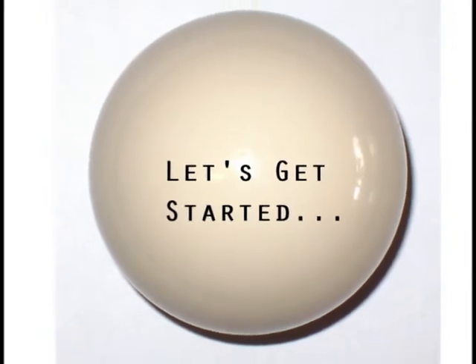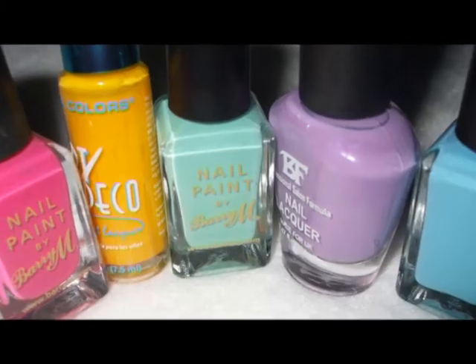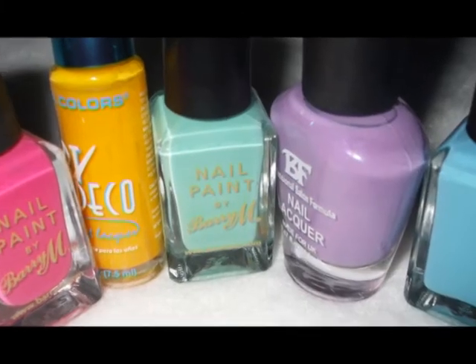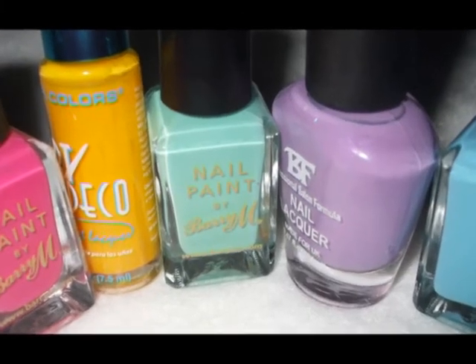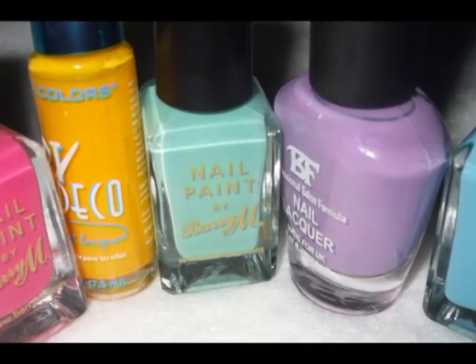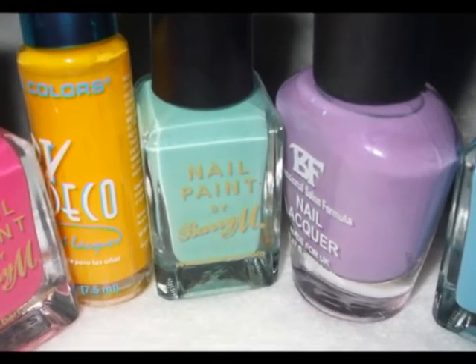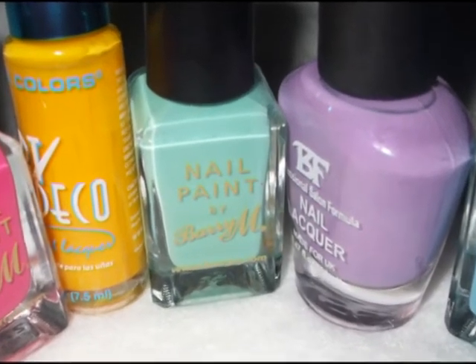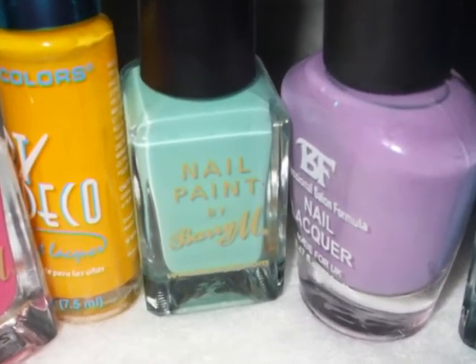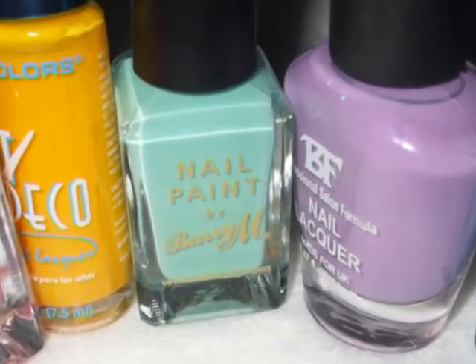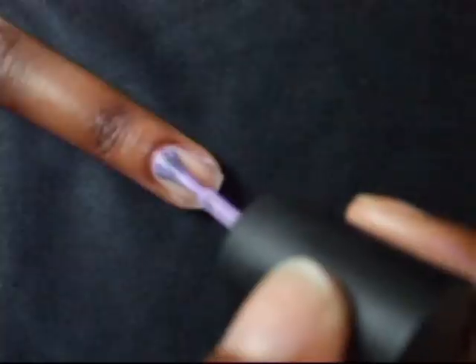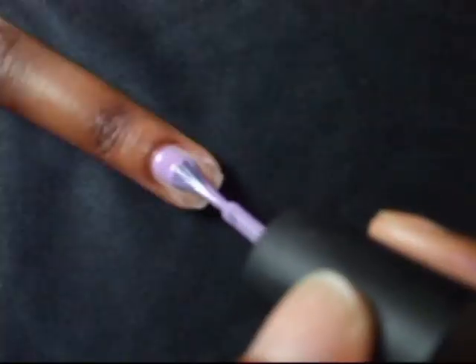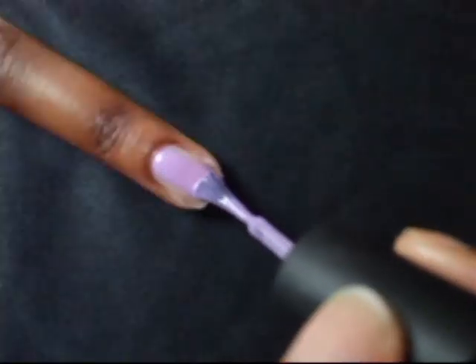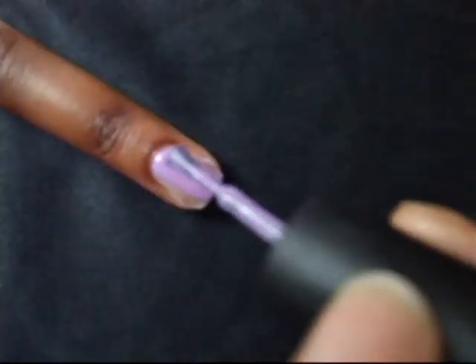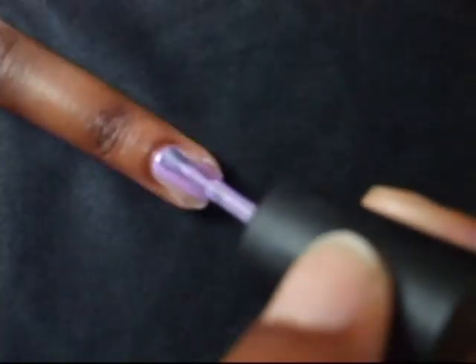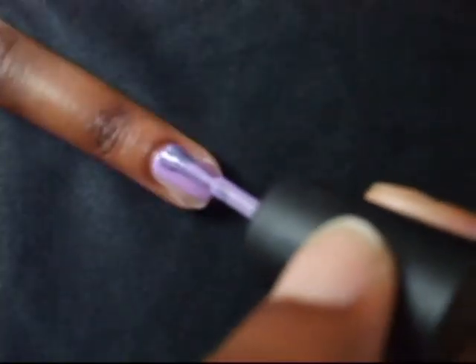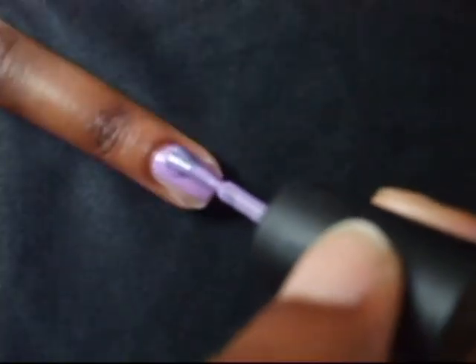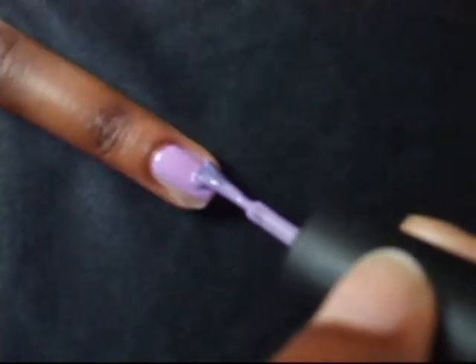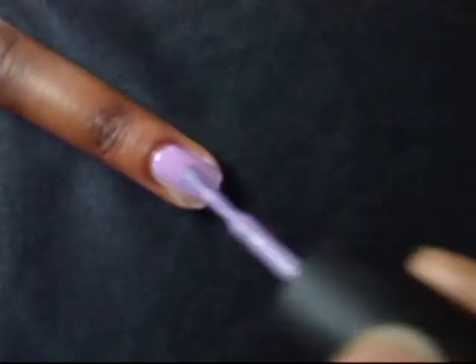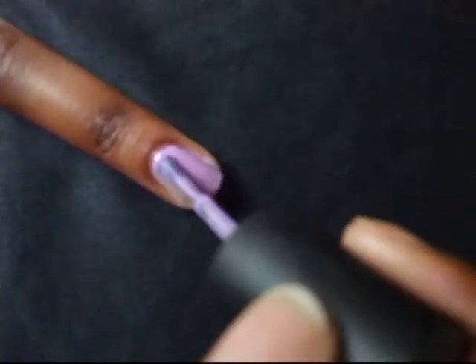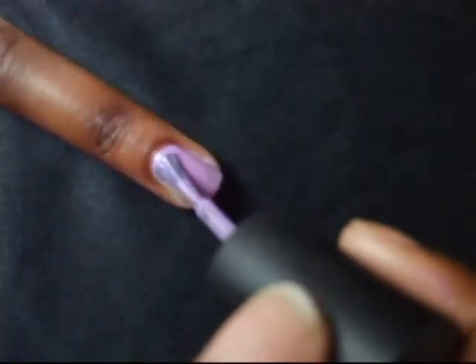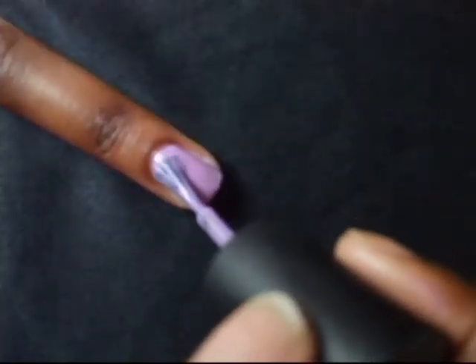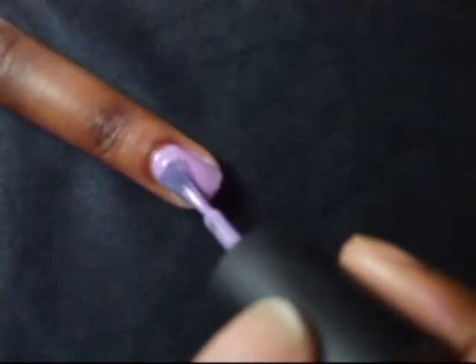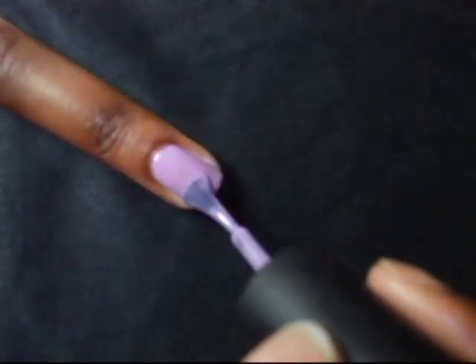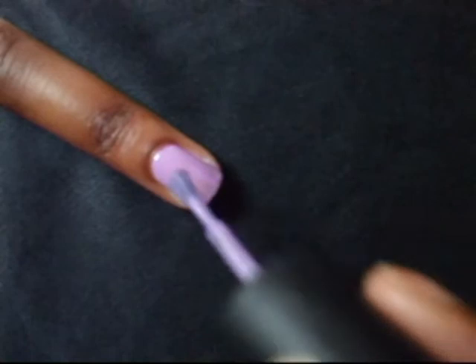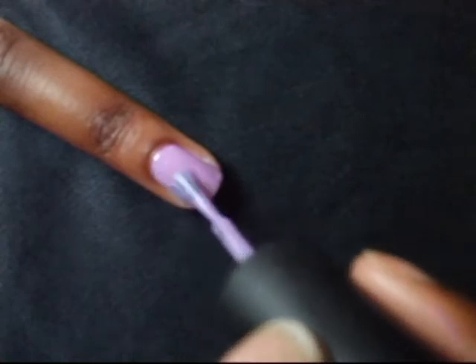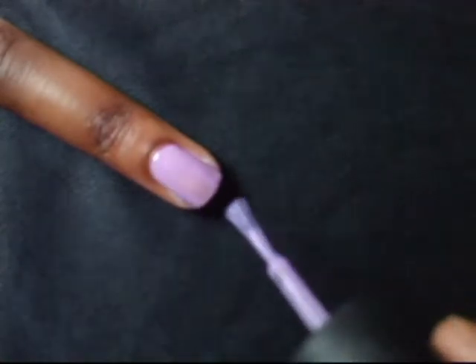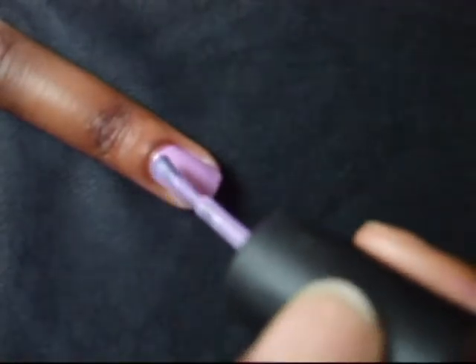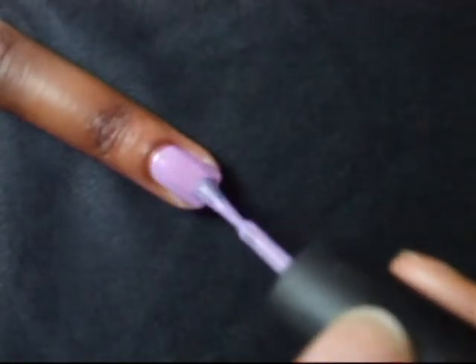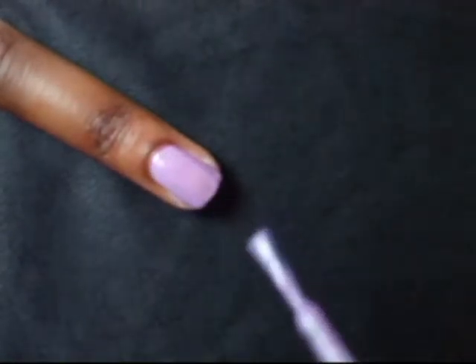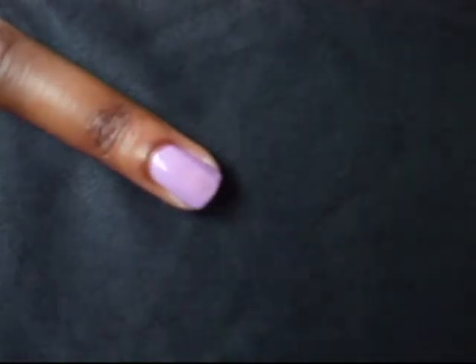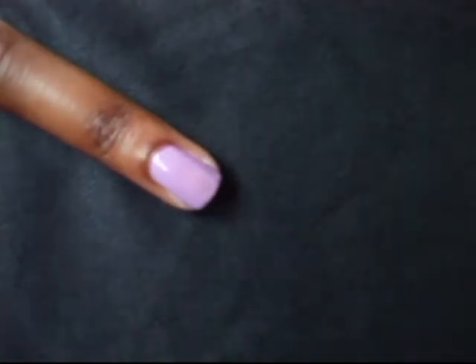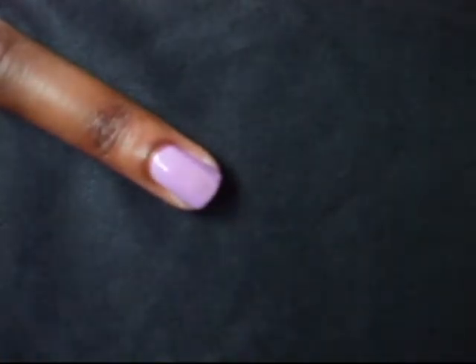Paint your nails in five pool ball colours. I'm going to show you how to do this on one nail, because if you can do it on one nail you can do it on all of them. Wait to dry.